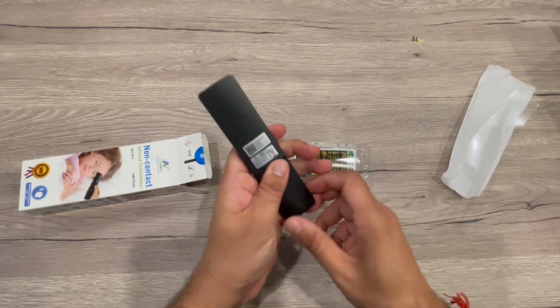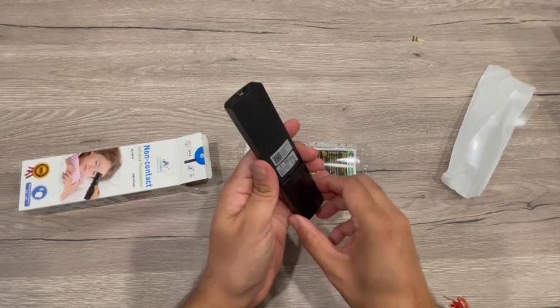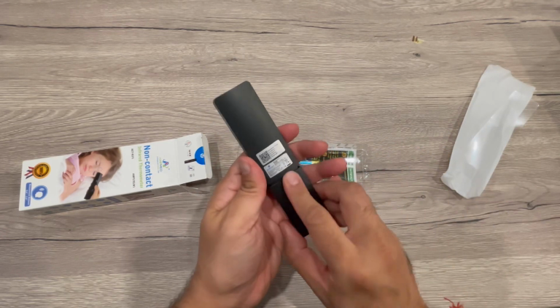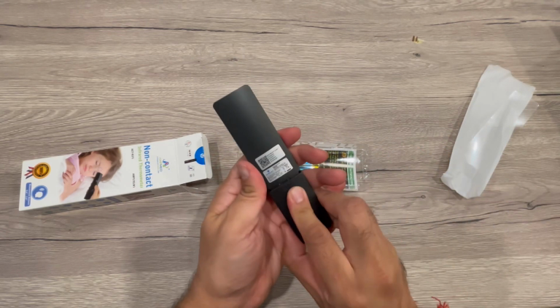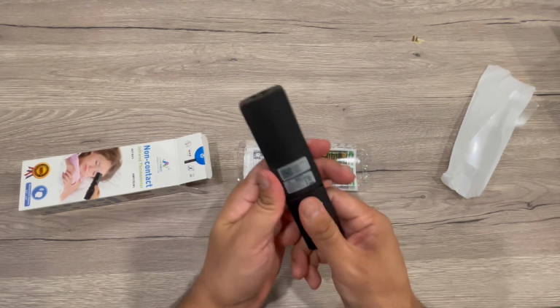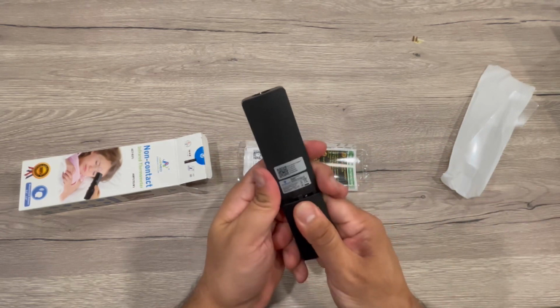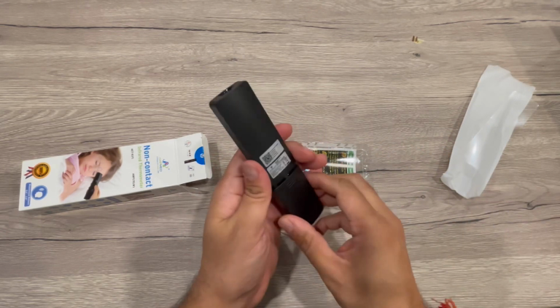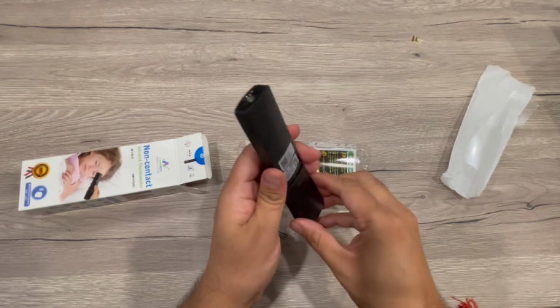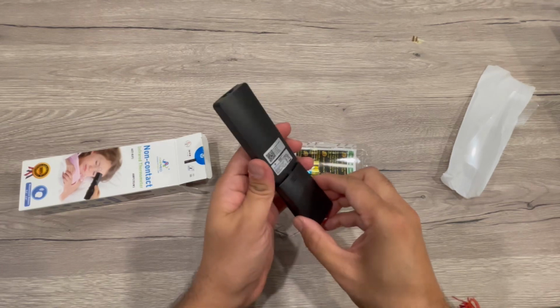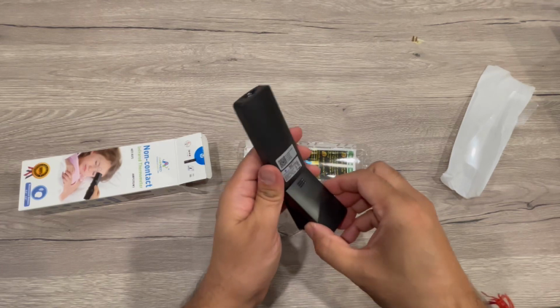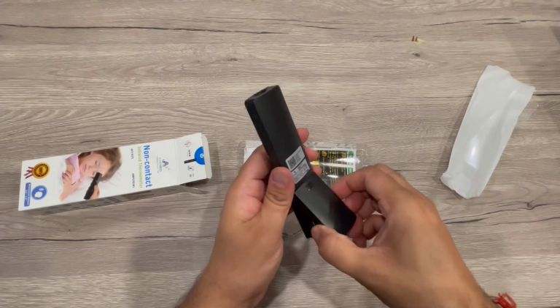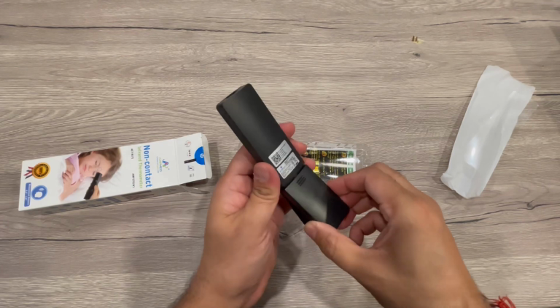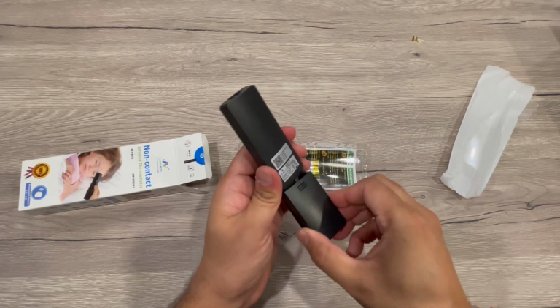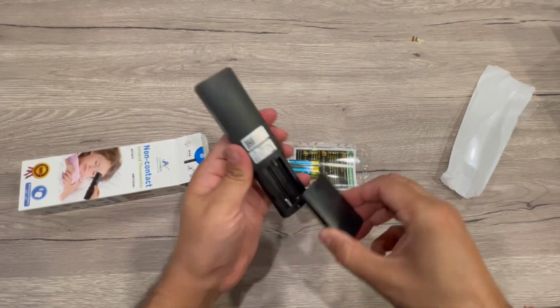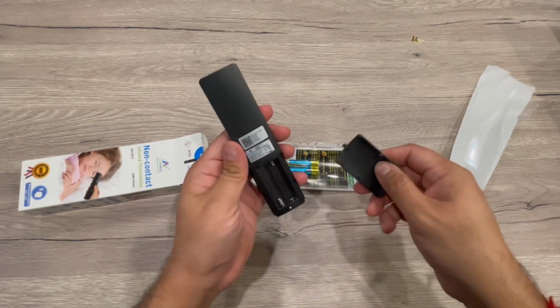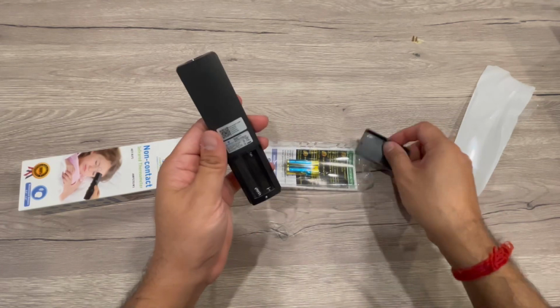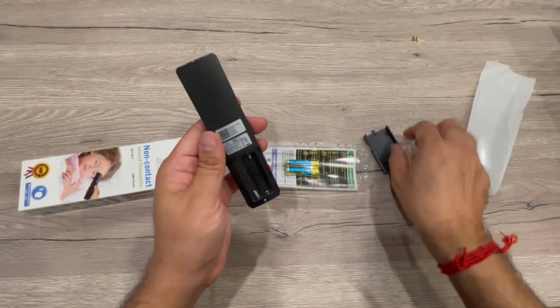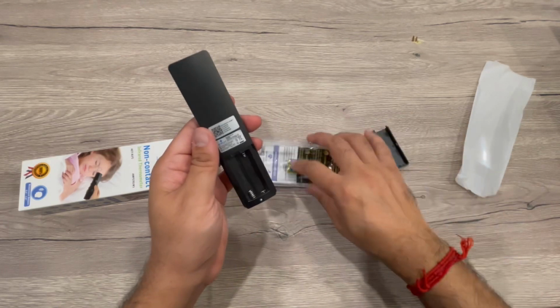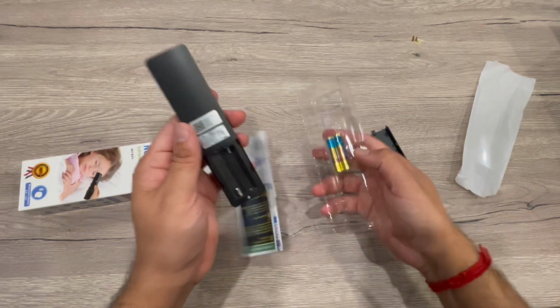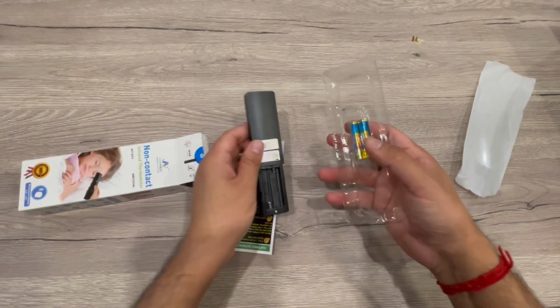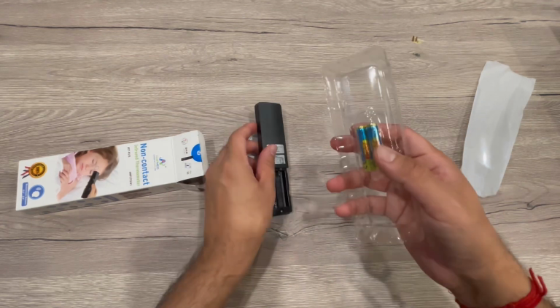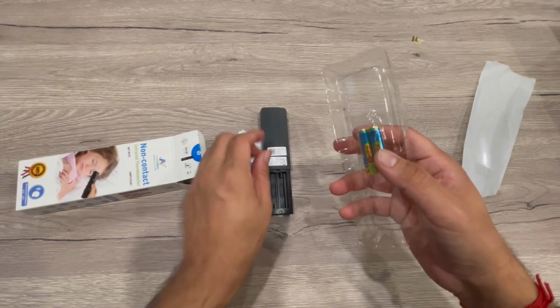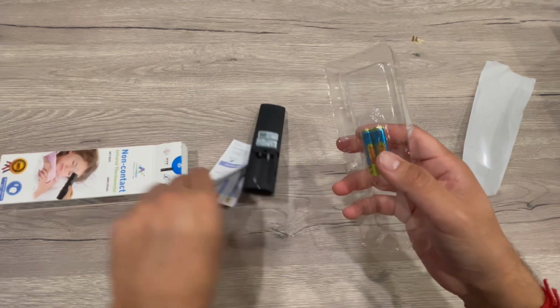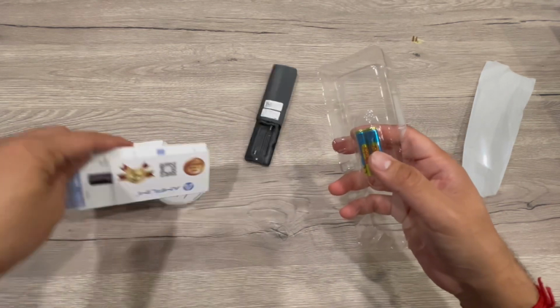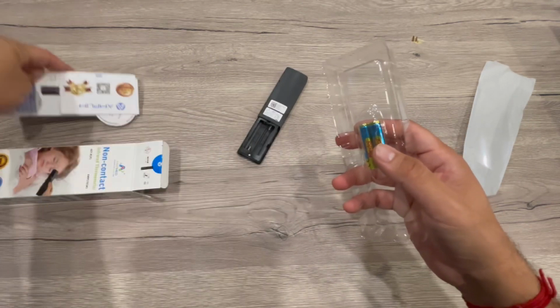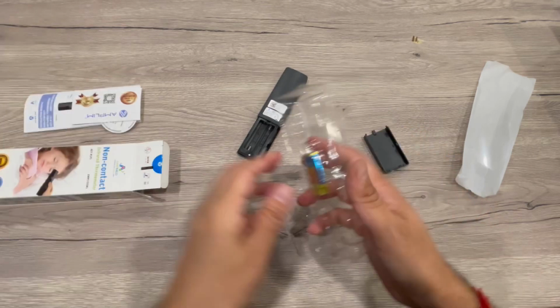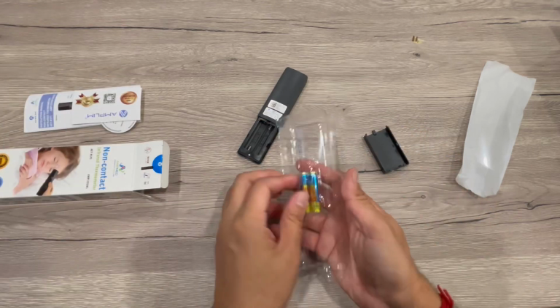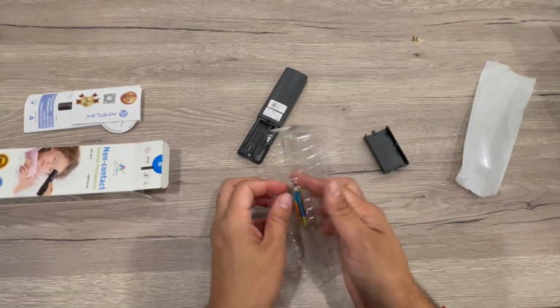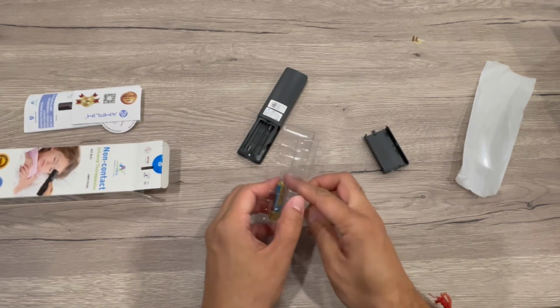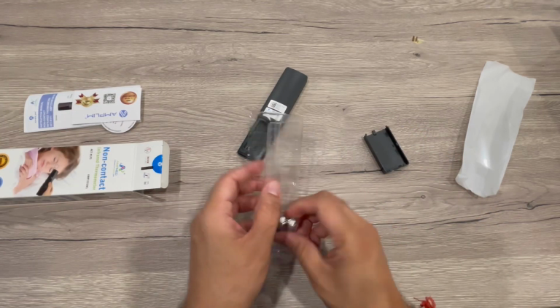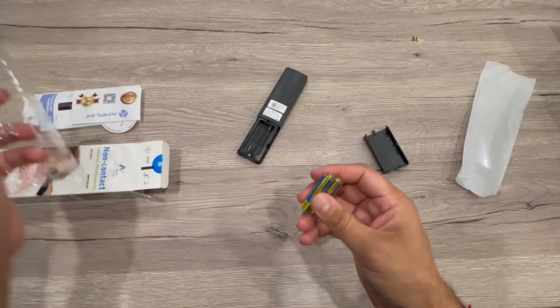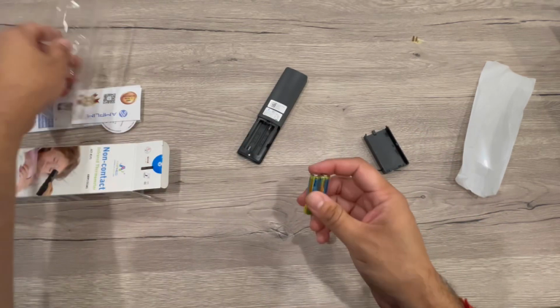I just removed all the covering and packaging — it looks really nice. It requires two batteries, and batteries are supplied with it, so let me put these batteries in.